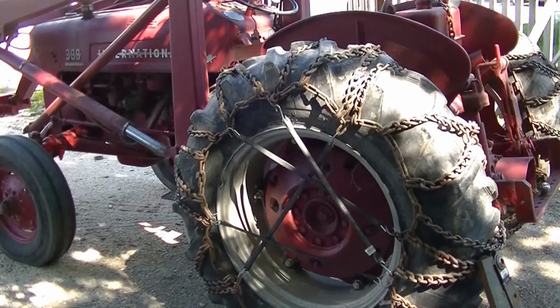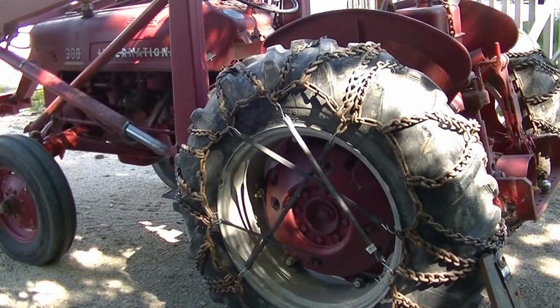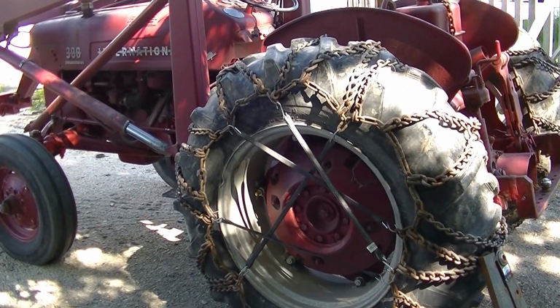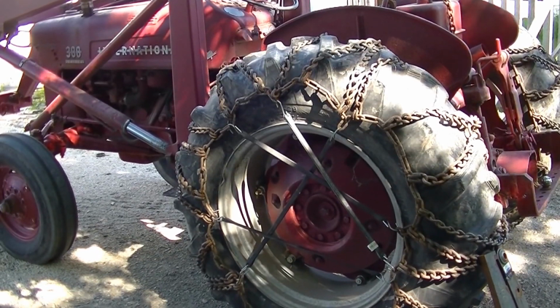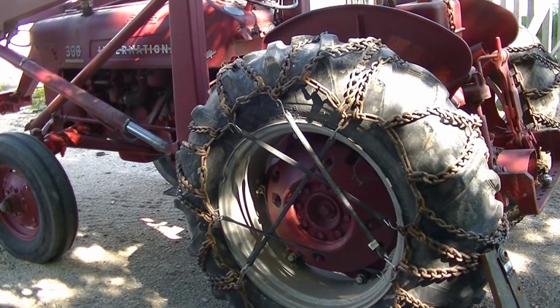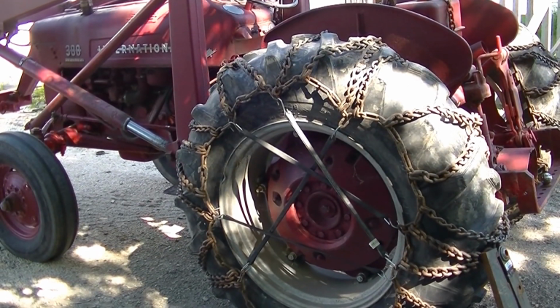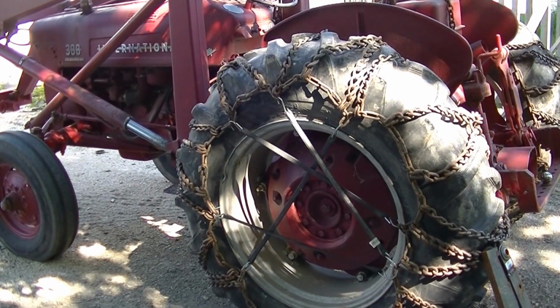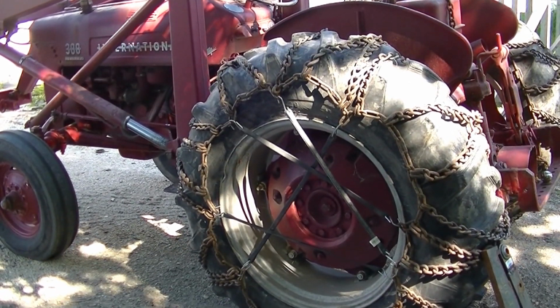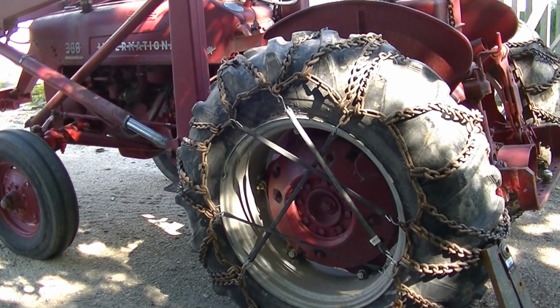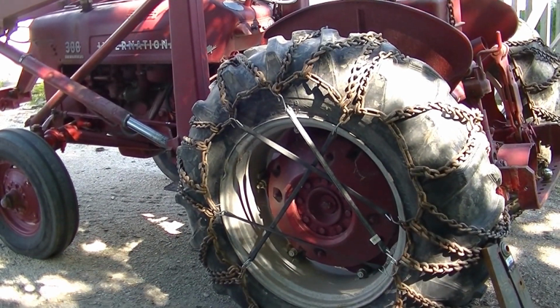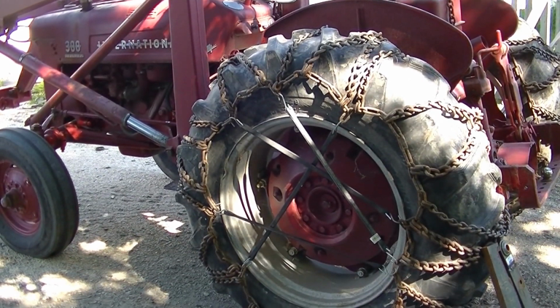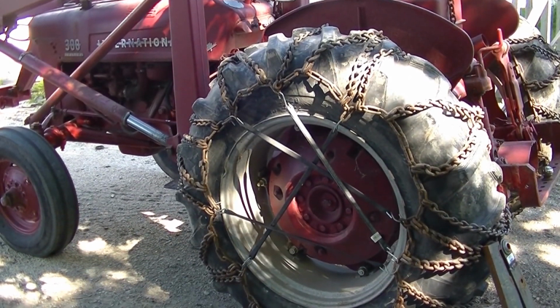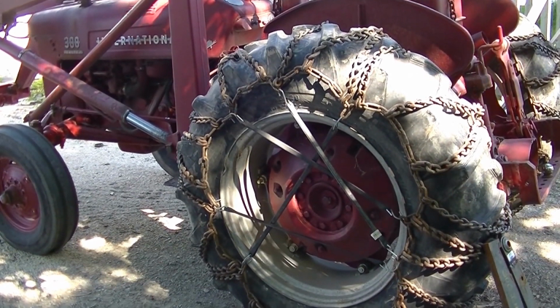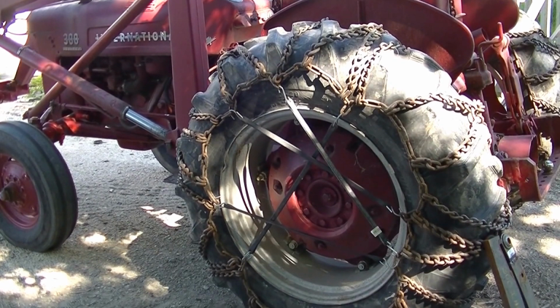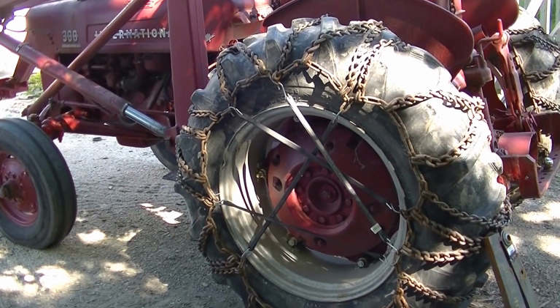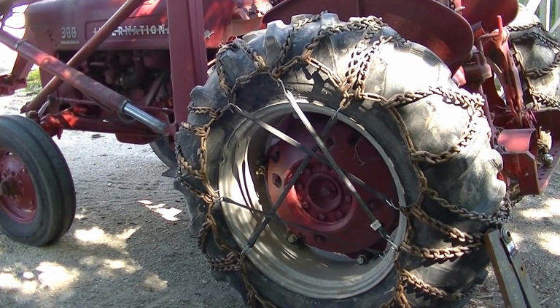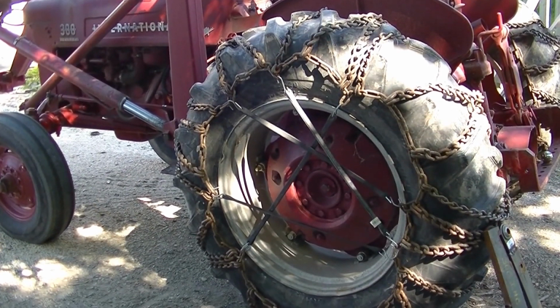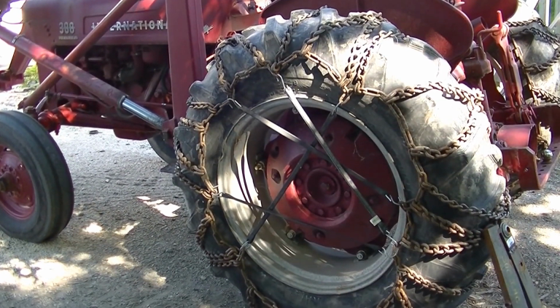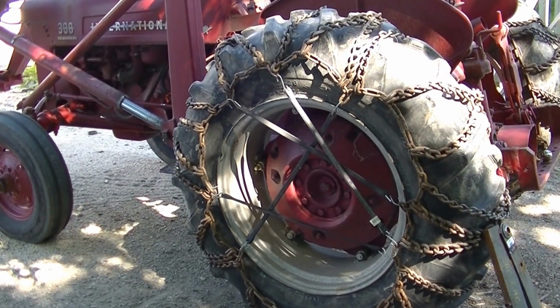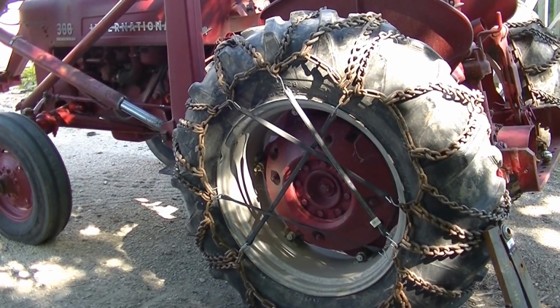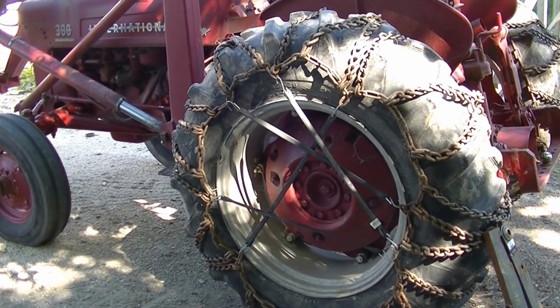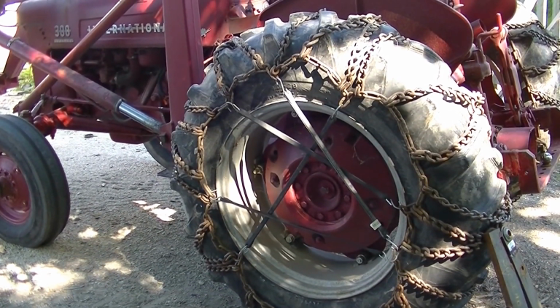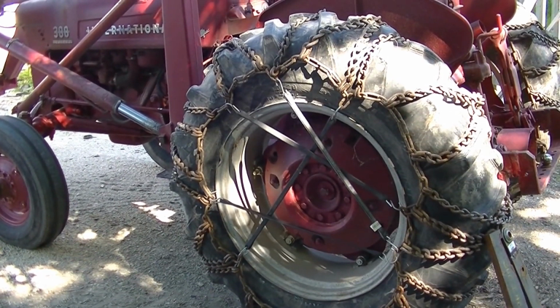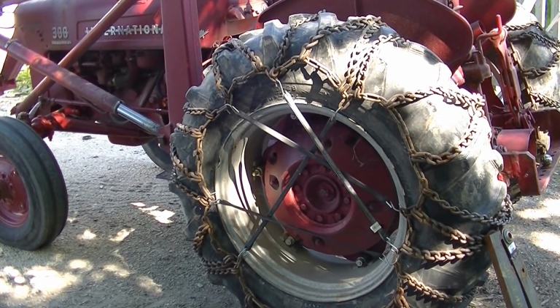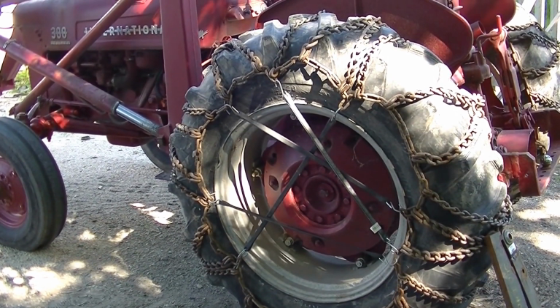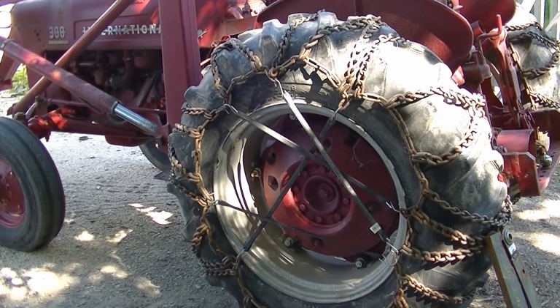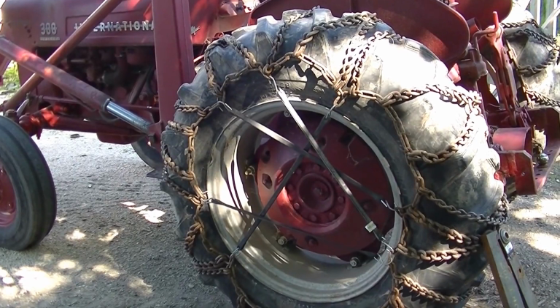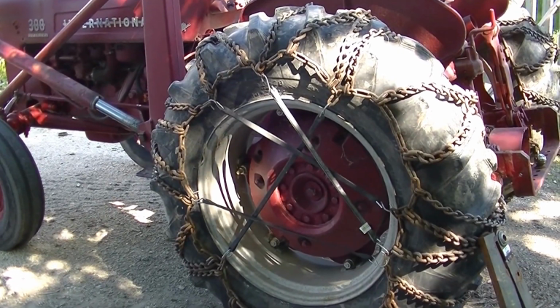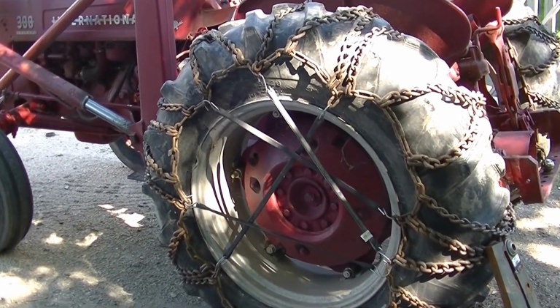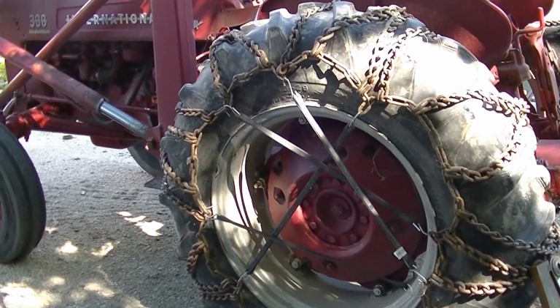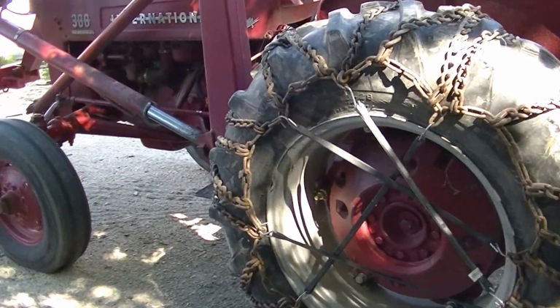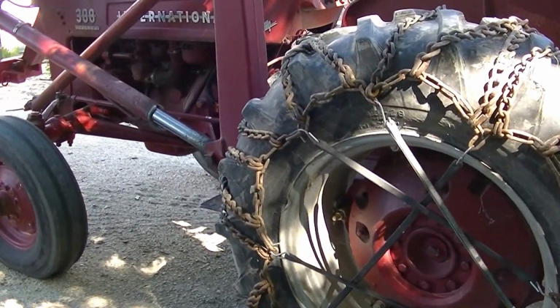This is my 1955 International 300 Utility, very similar to the 300 Farmall, just a little different appointments on the tin and whatnot.